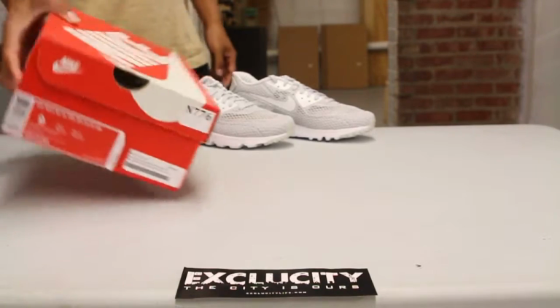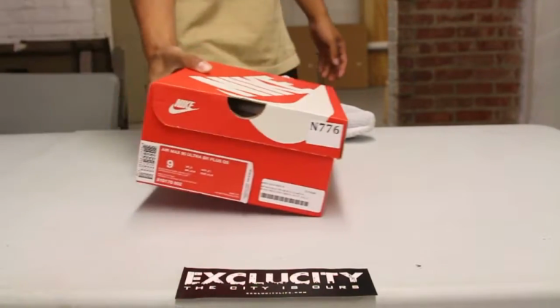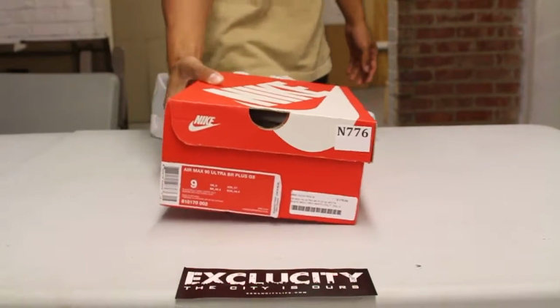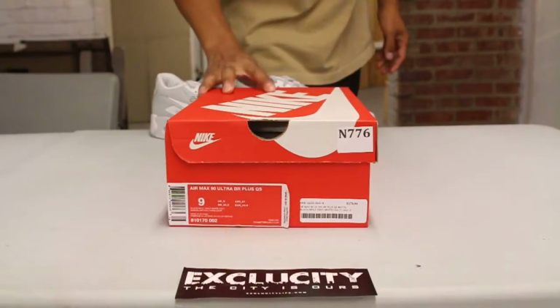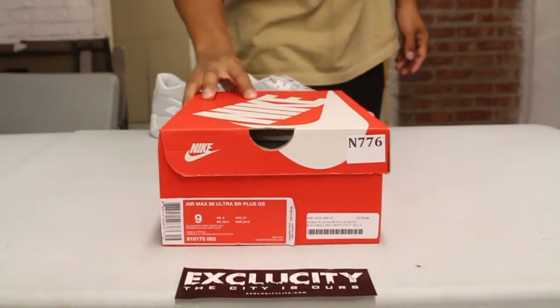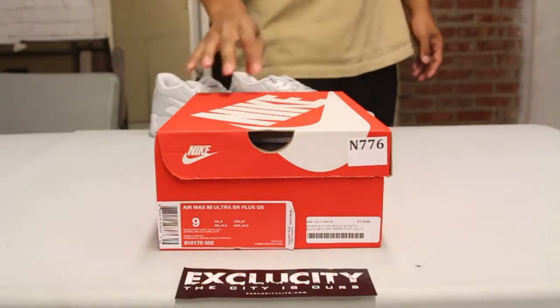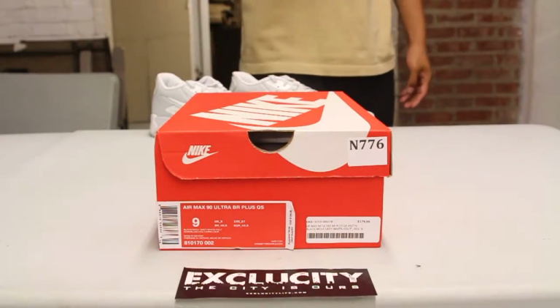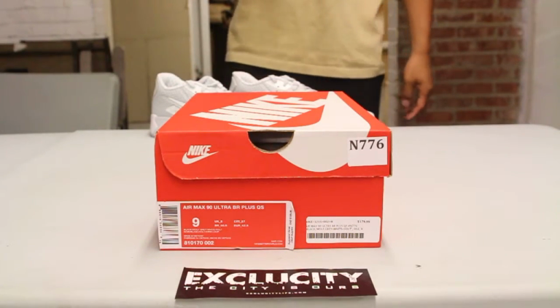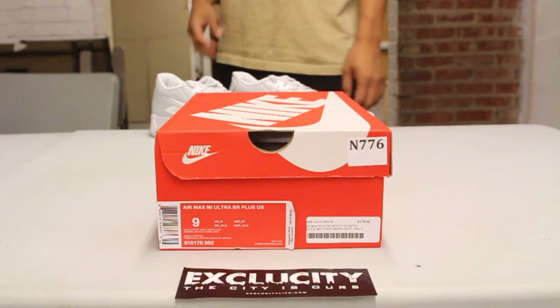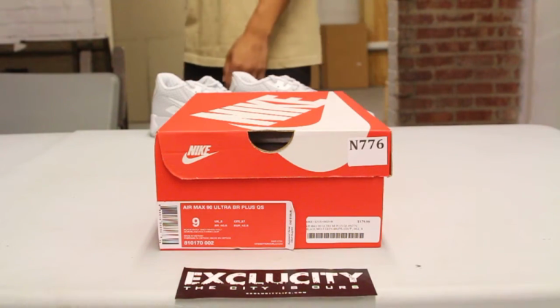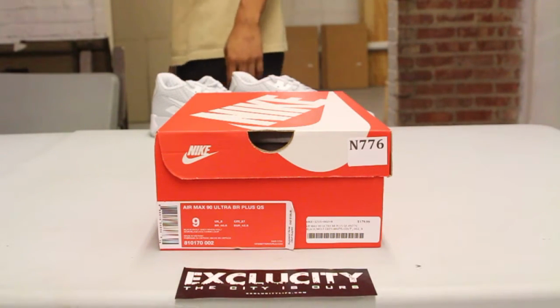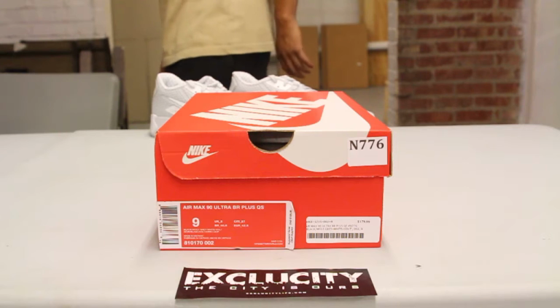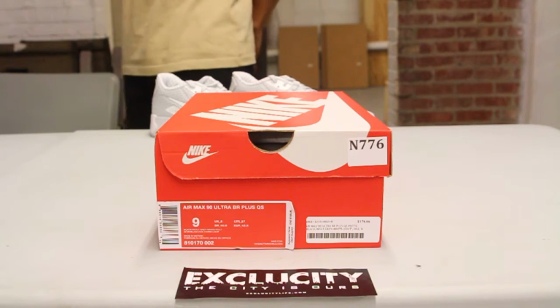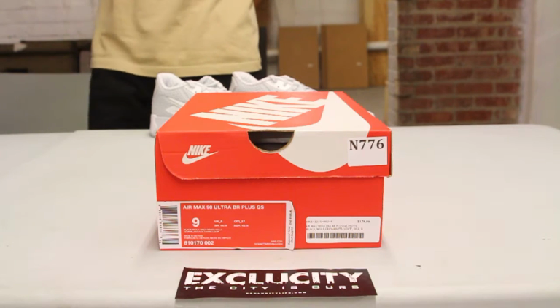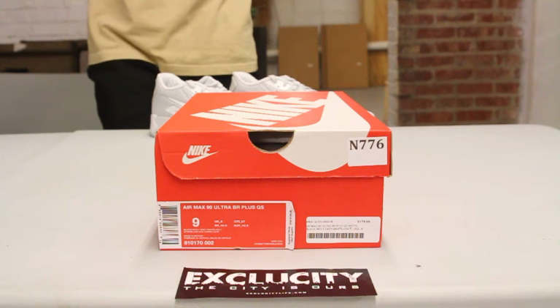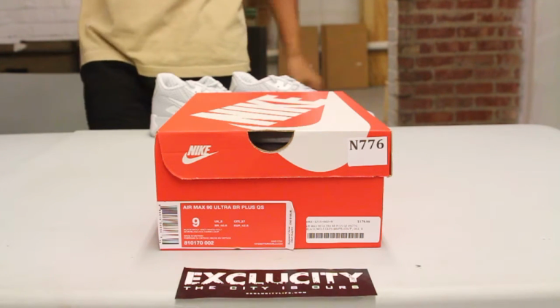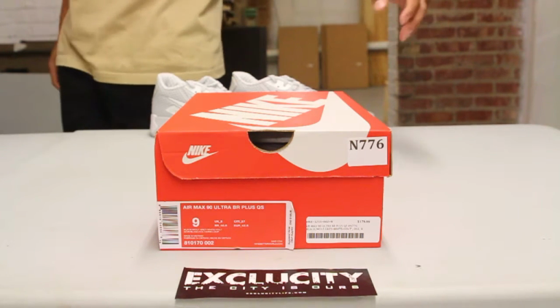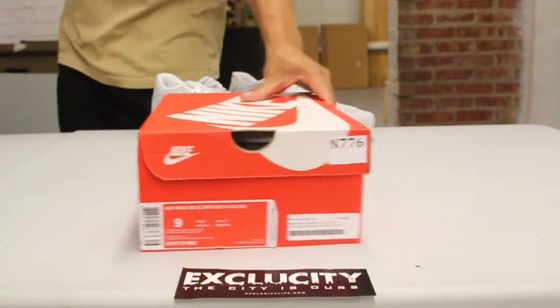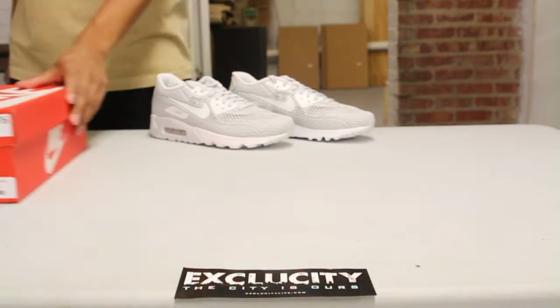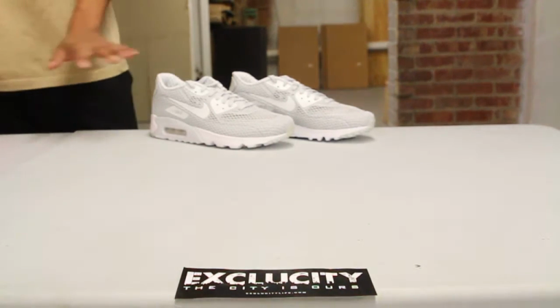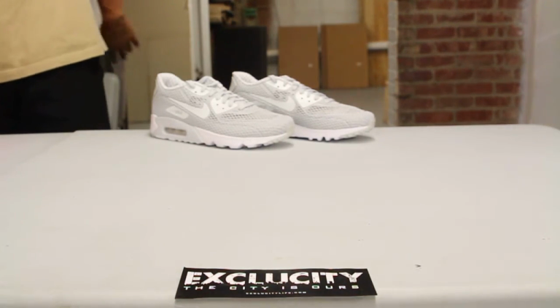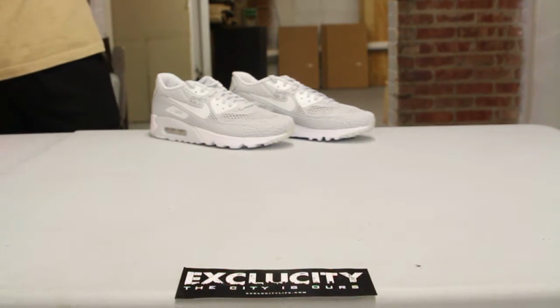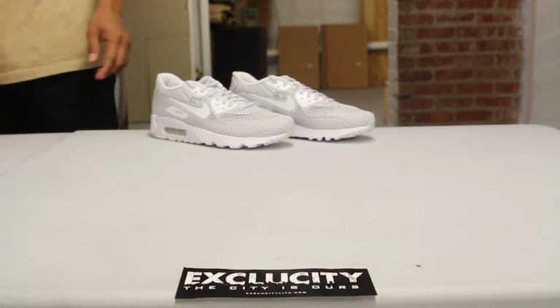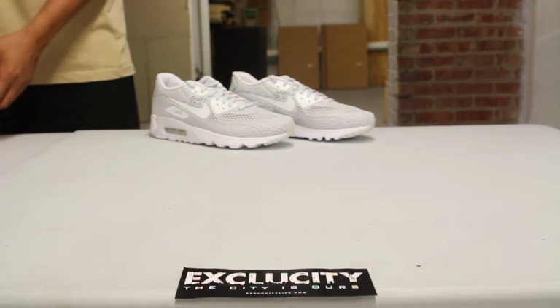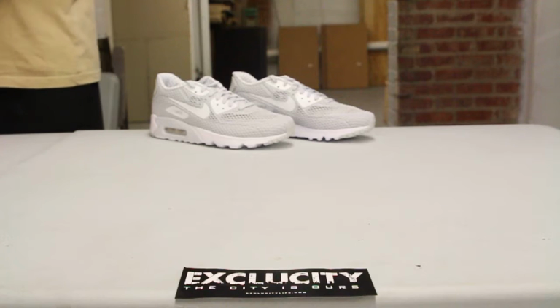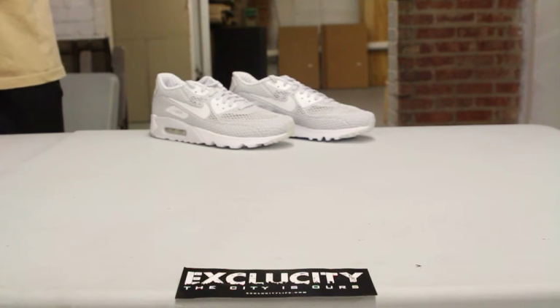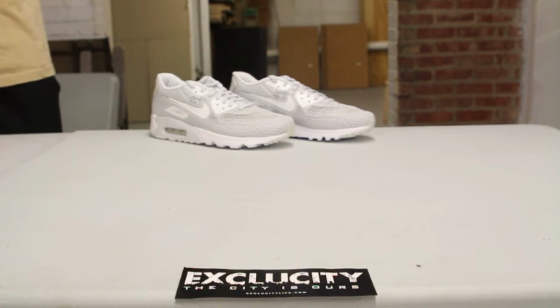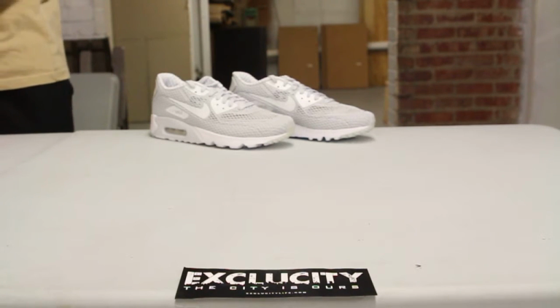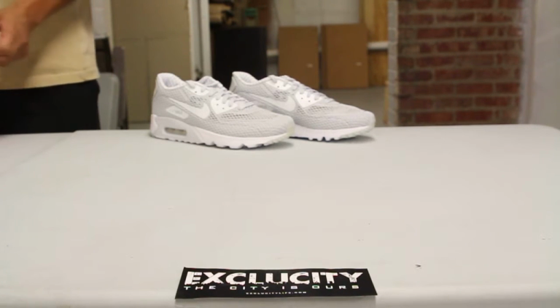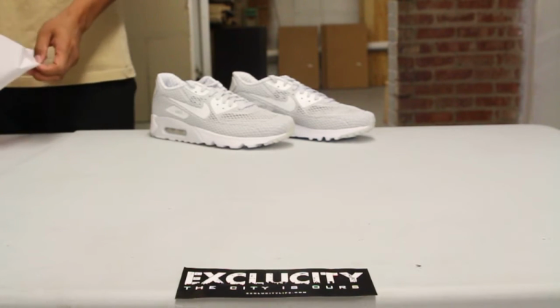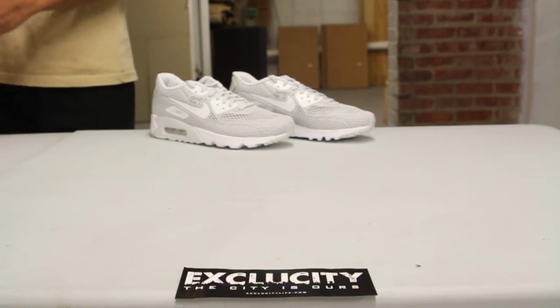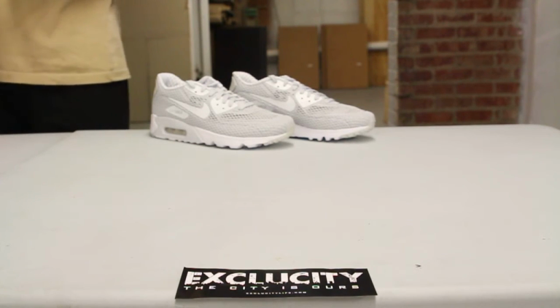What up y'all, Texas City coming to you with another unboxing video. We got the Air Max 90 Ultra Breathe Plus QS — in the back we got the Pure Platinum colorway. This time we're going to be doing the black and white review.